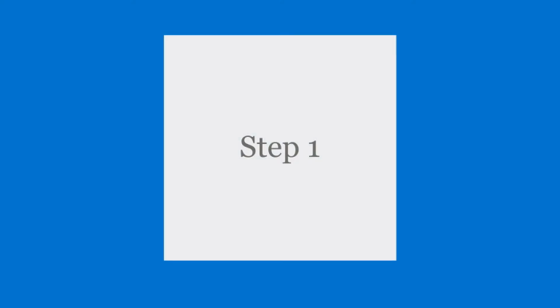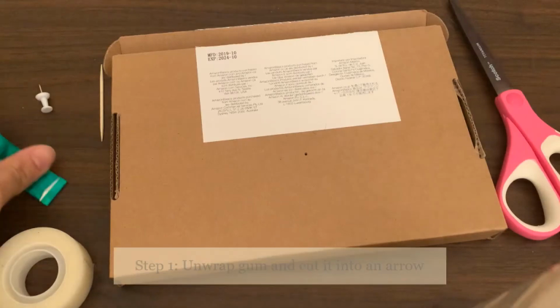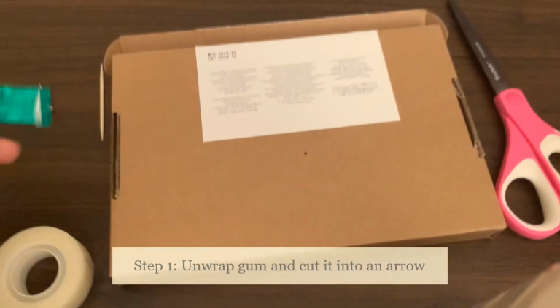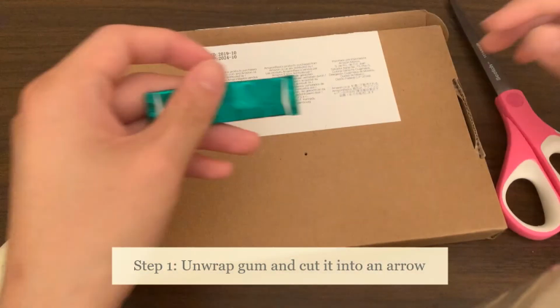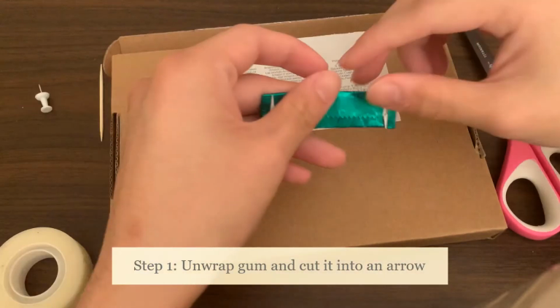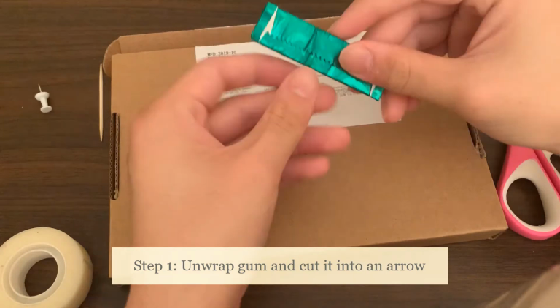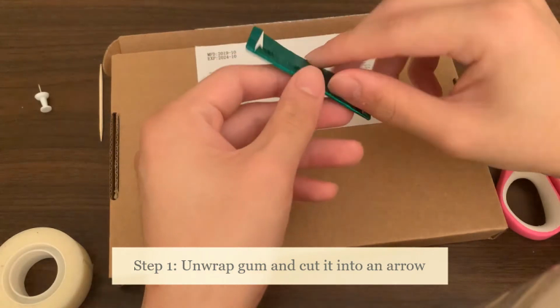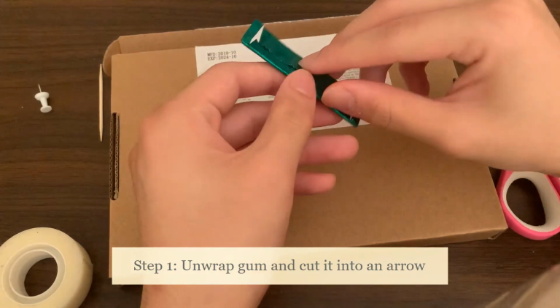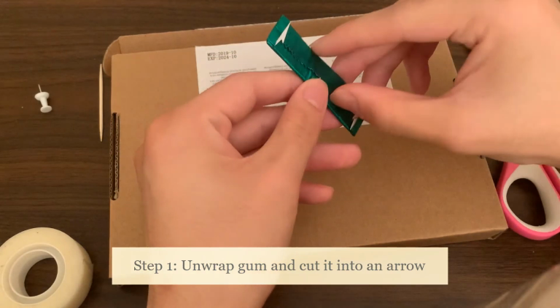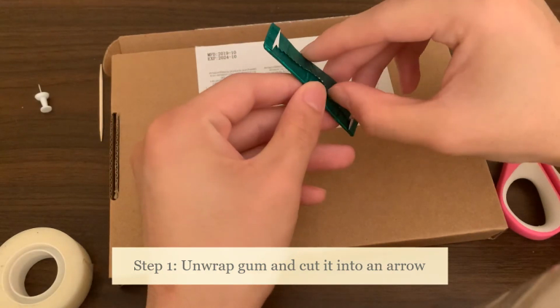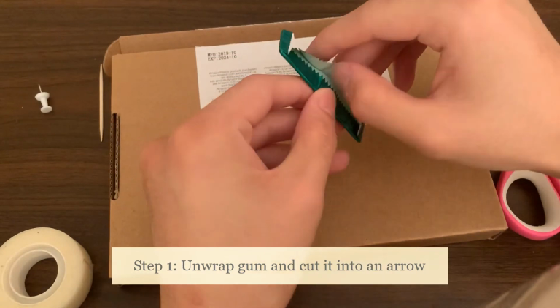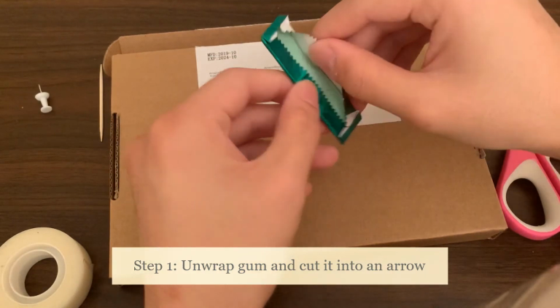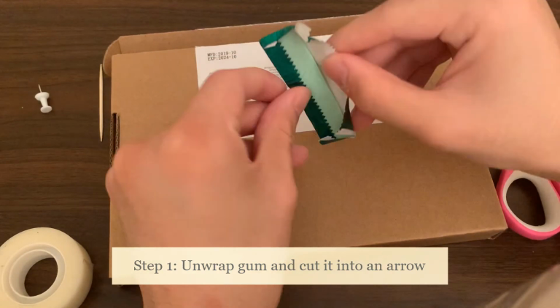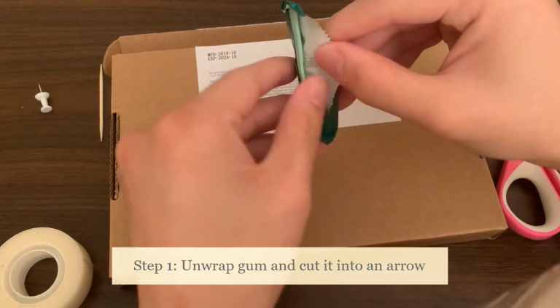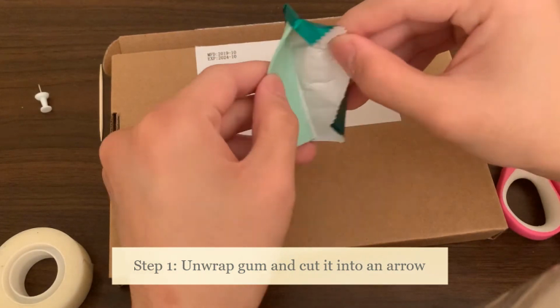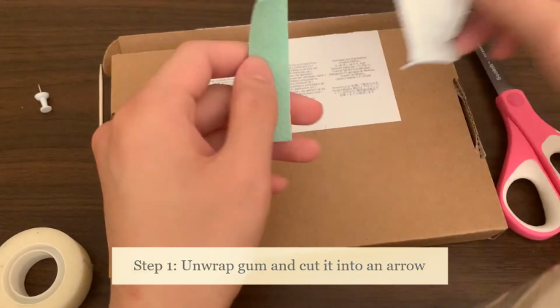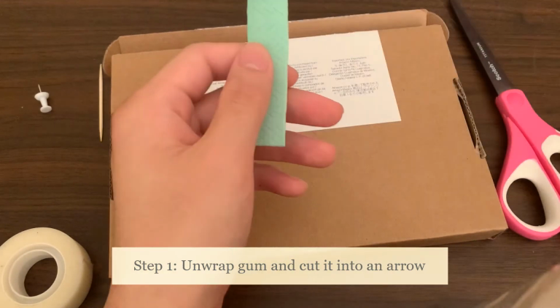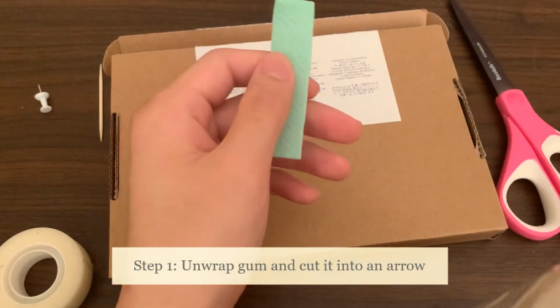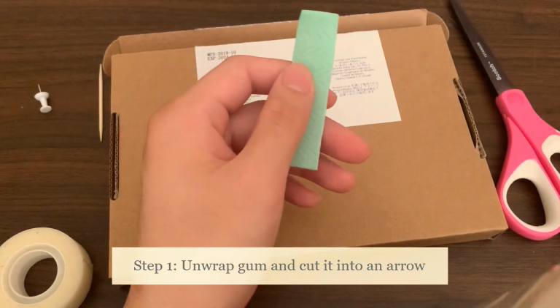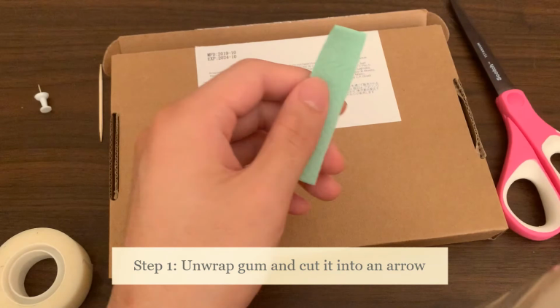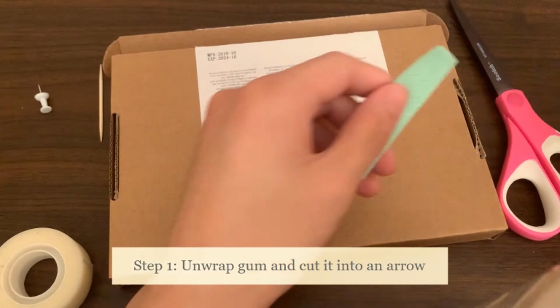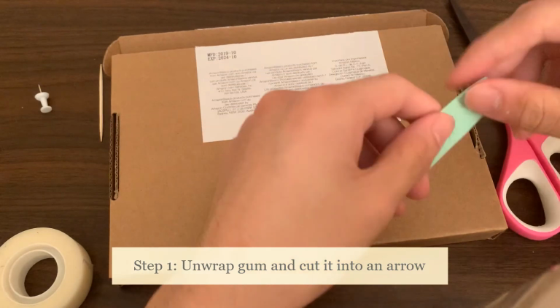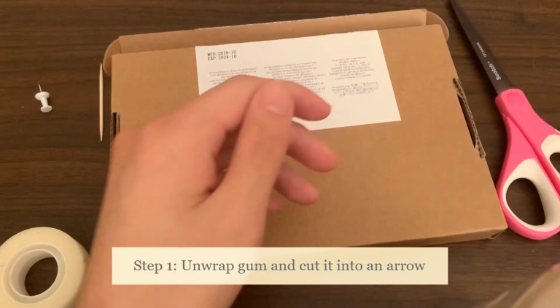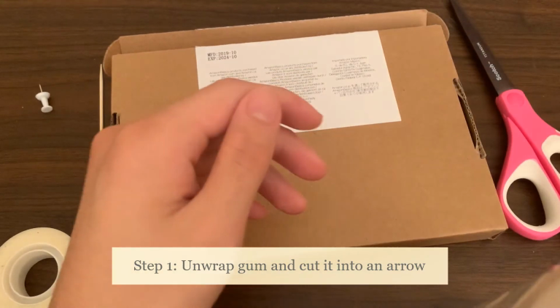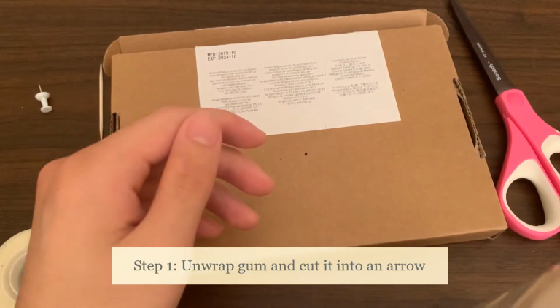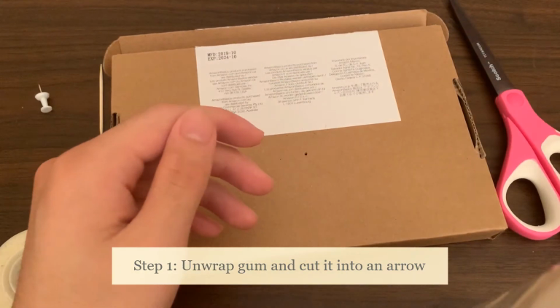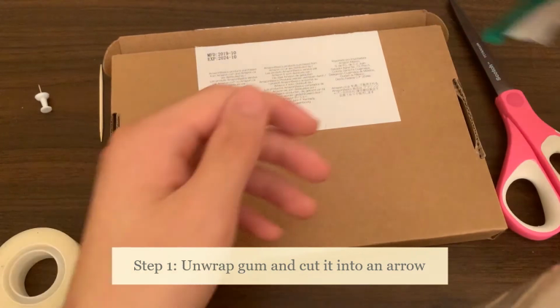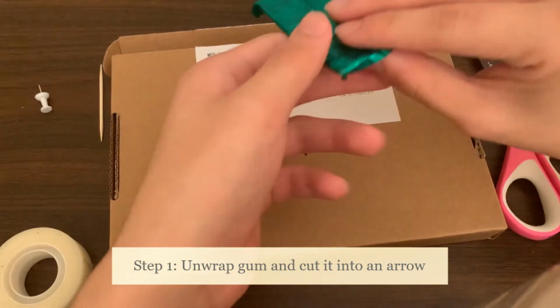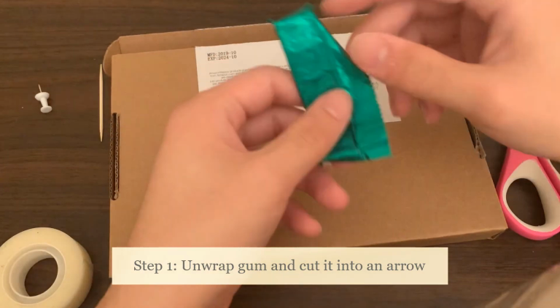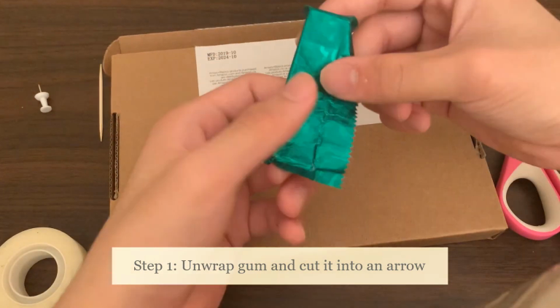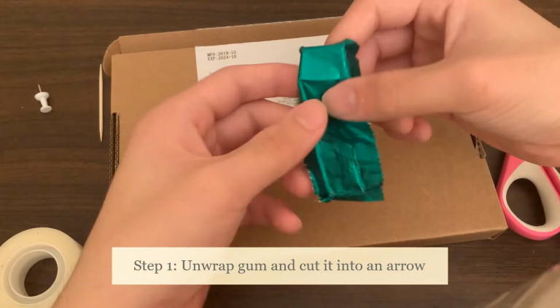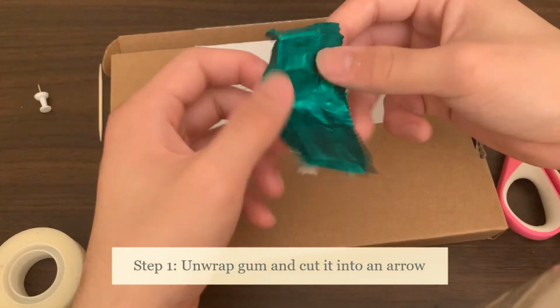So the first thing we'll do is unwrap the gum. We don't actually need the gum itself, as we're looking for the foil paper wrapper. So we can just put the gum aside, and once we have the wrapper, we're in a good spot.